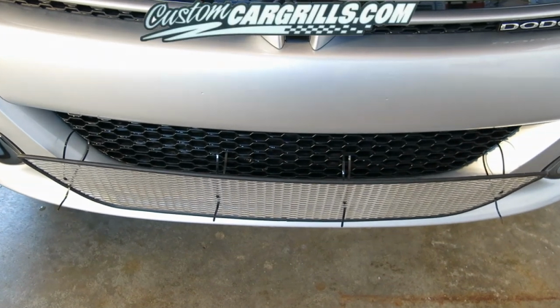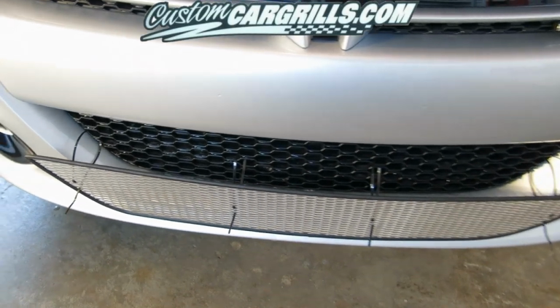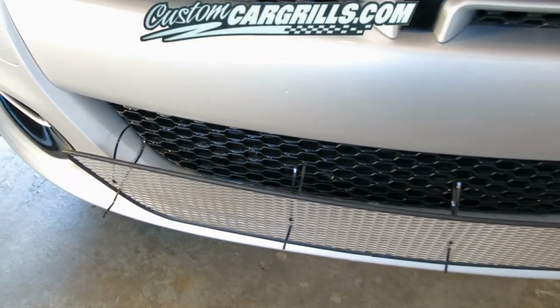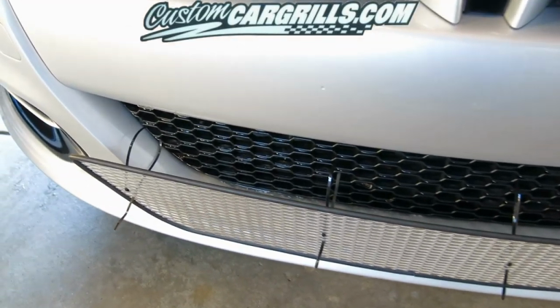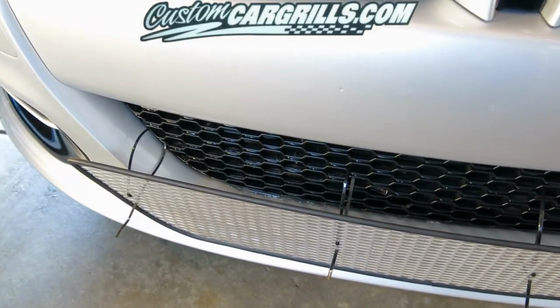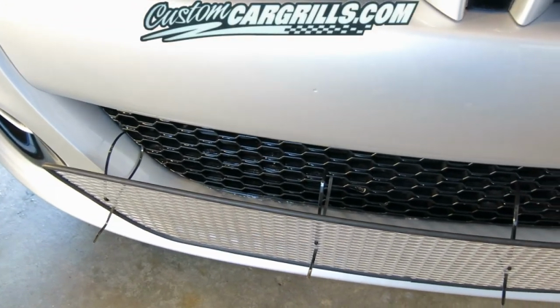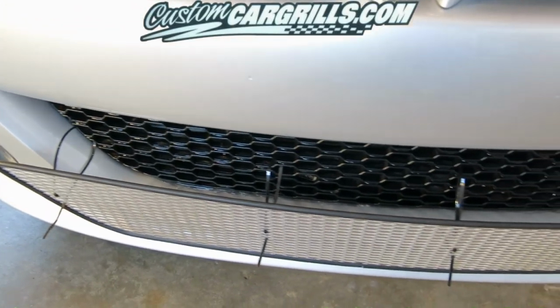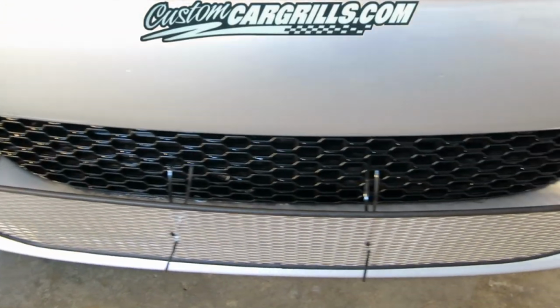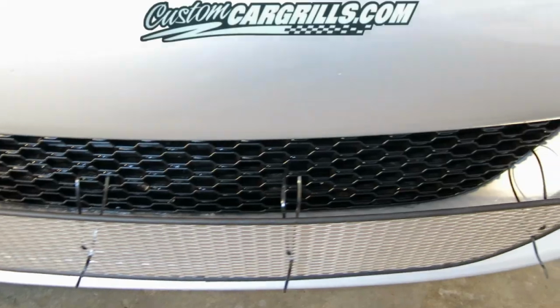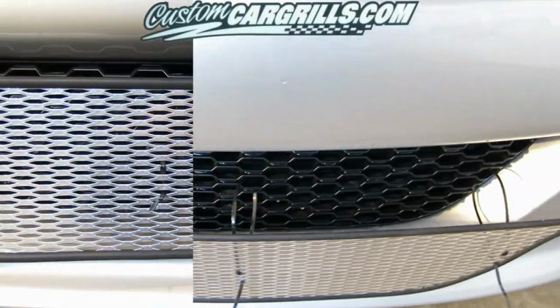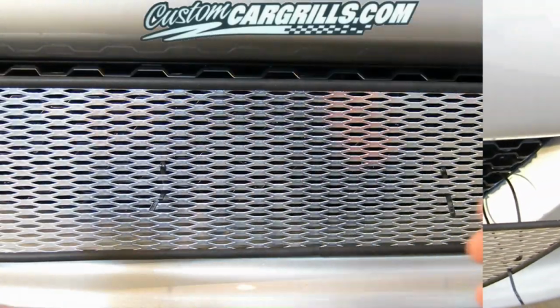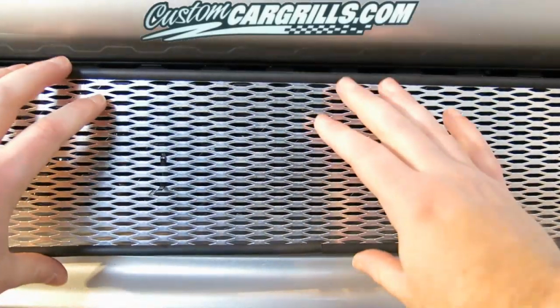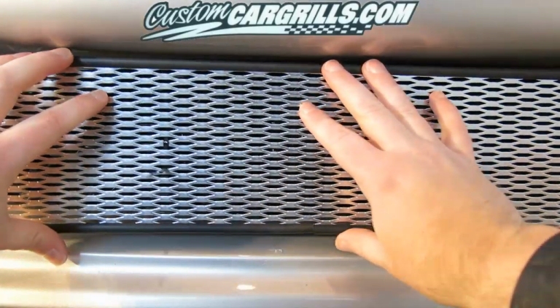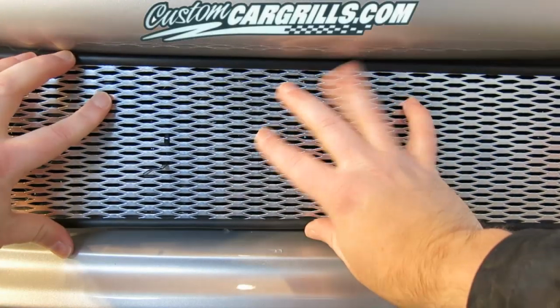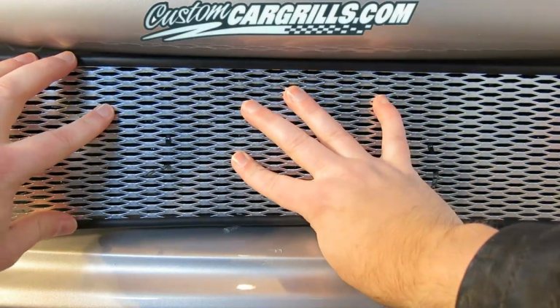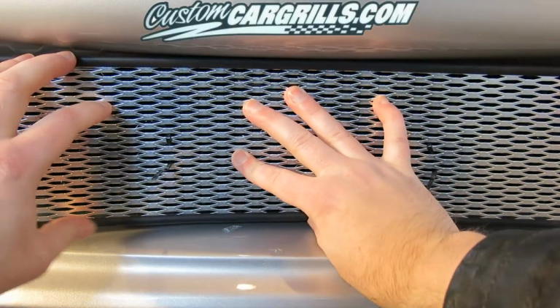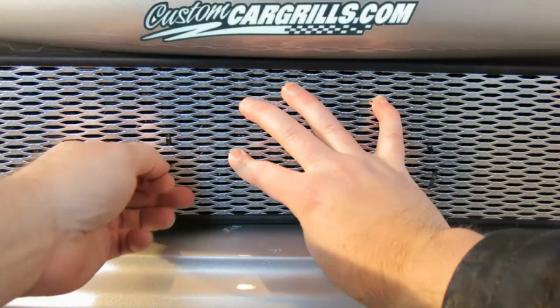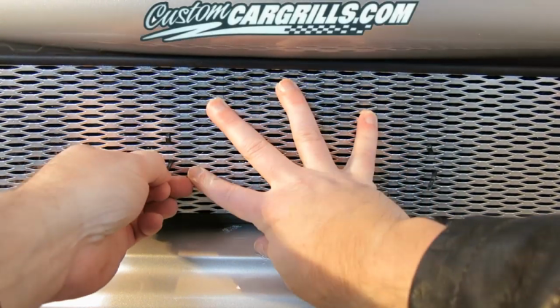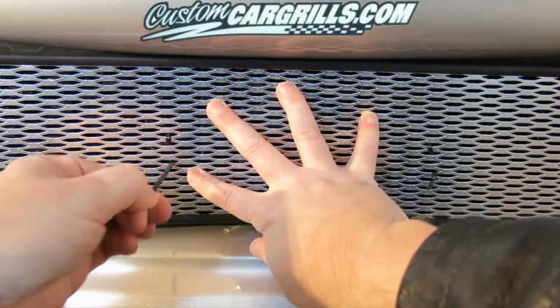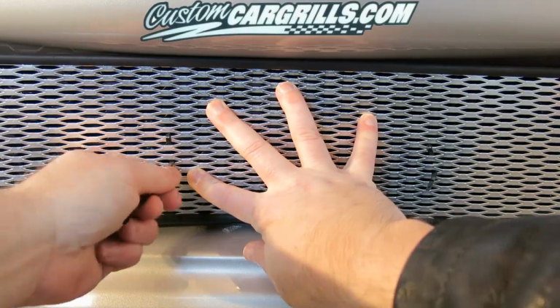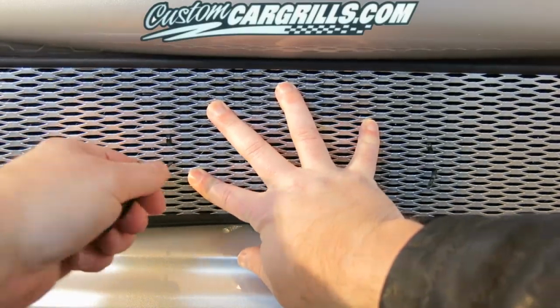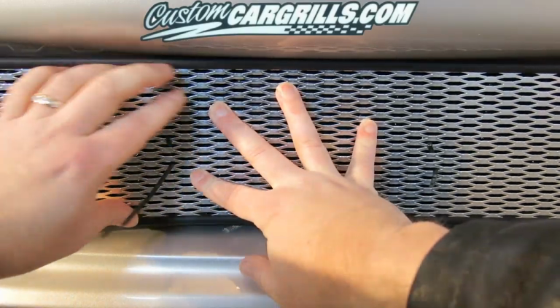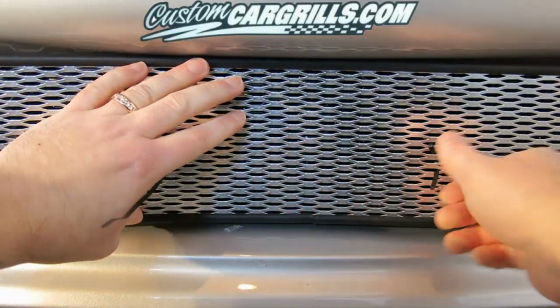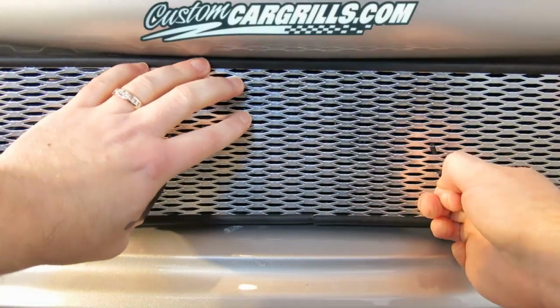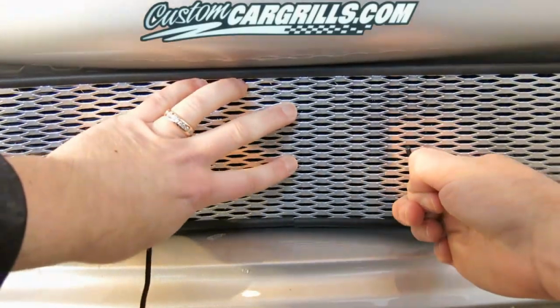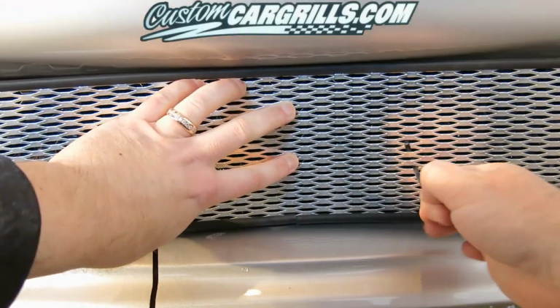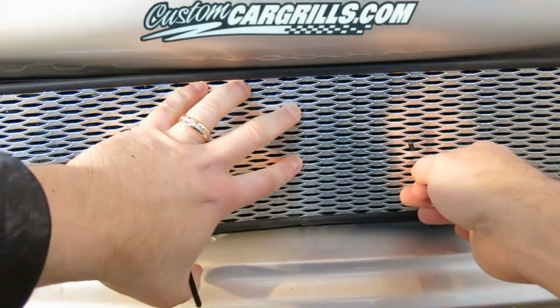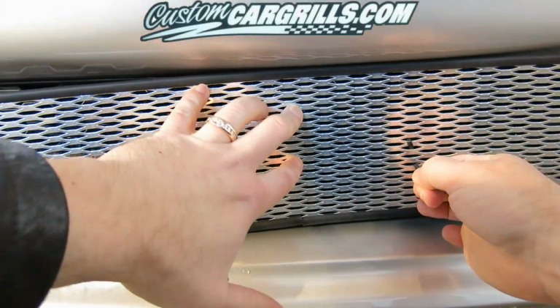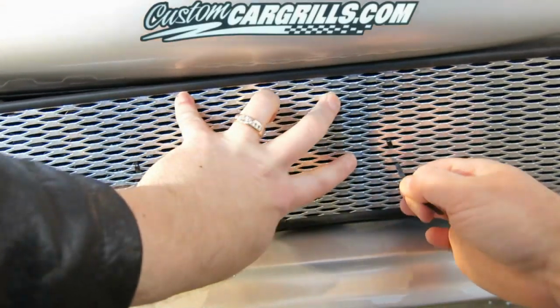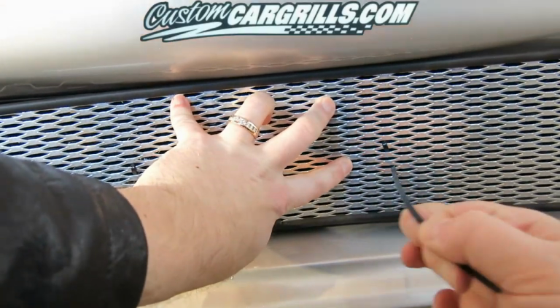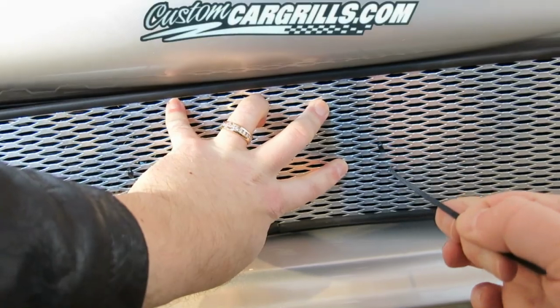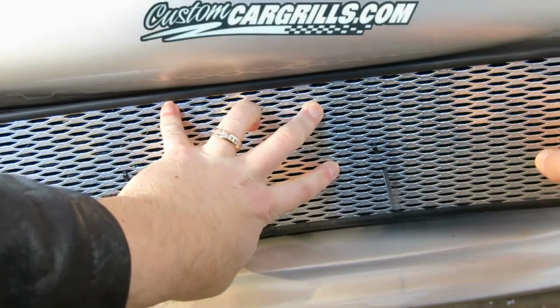I went ahead and repeated this step a few more times. Four ties should work well for this vehicle. Now we just need to simply pull the ties tight. In order to do this, just pull the tail end of the tie through the front of the grill. This should pull all the slack out of the tie.